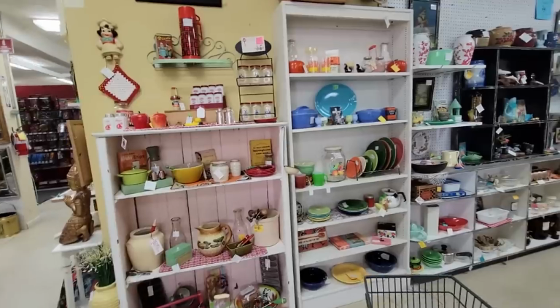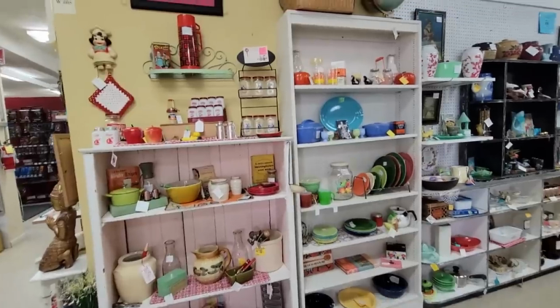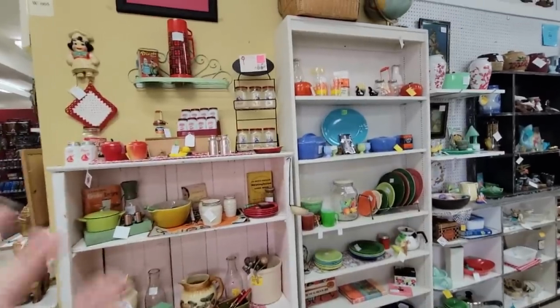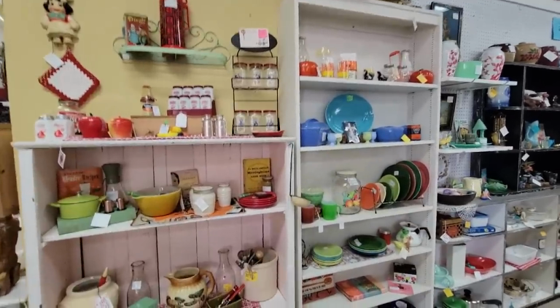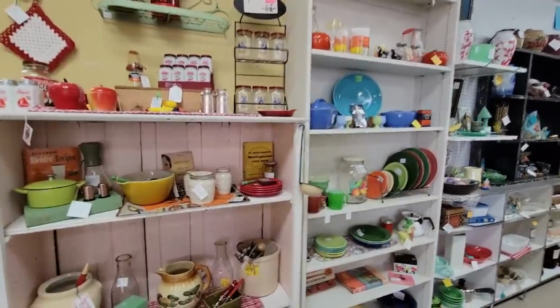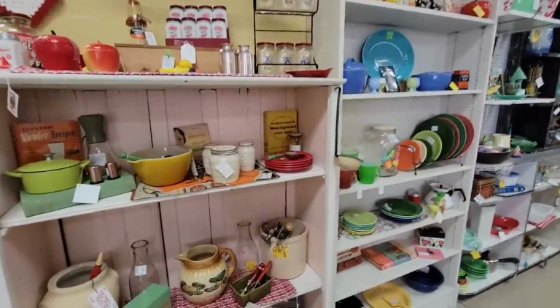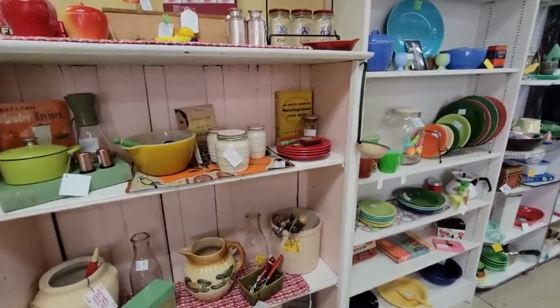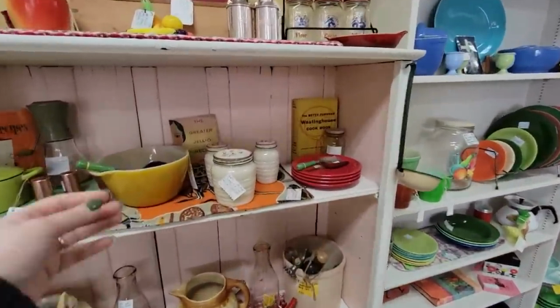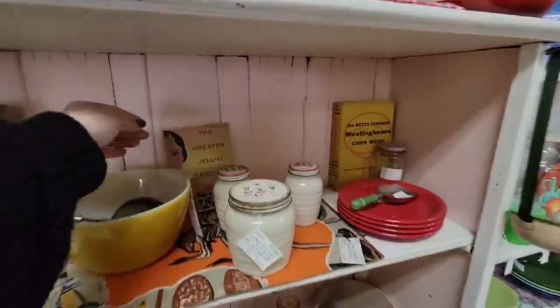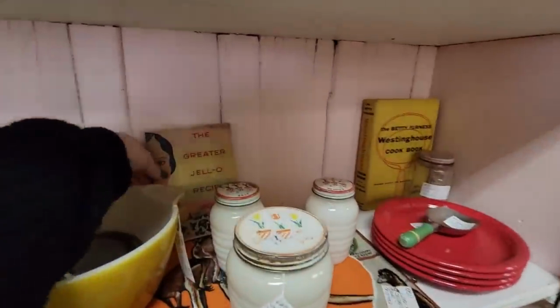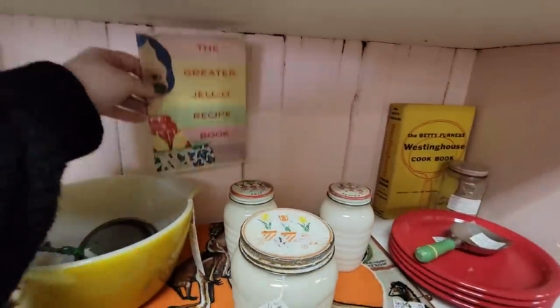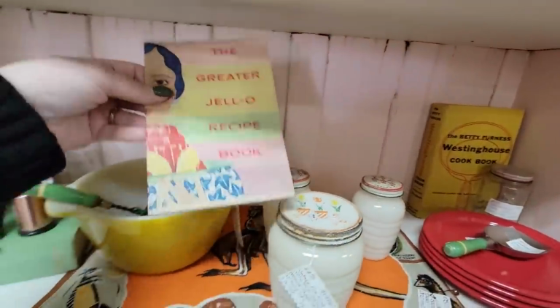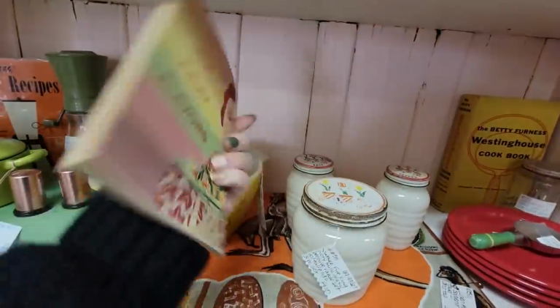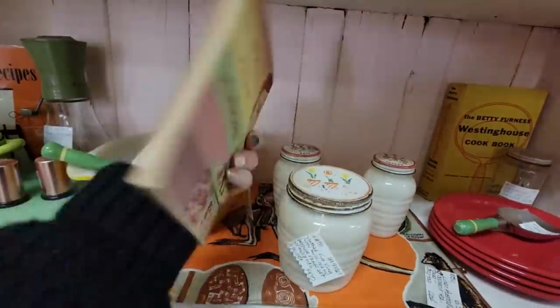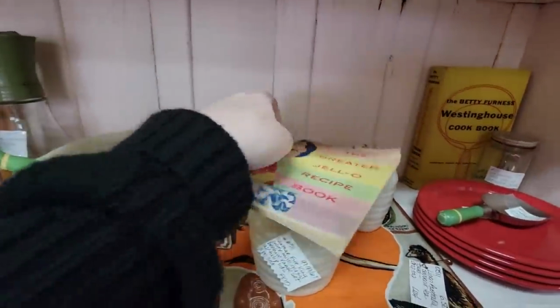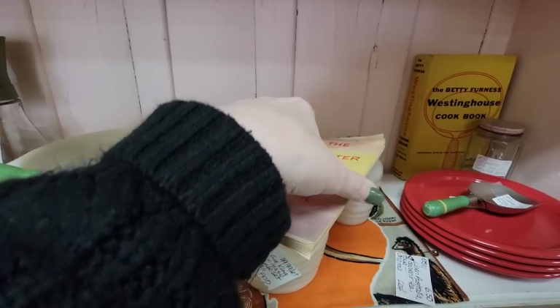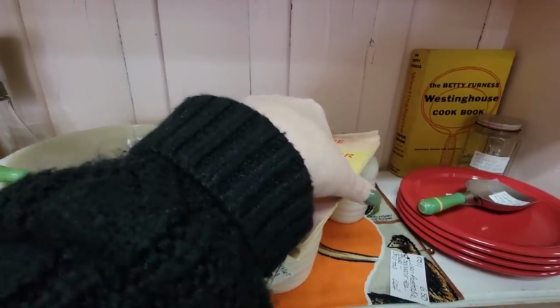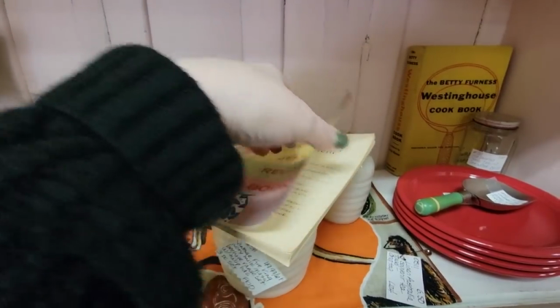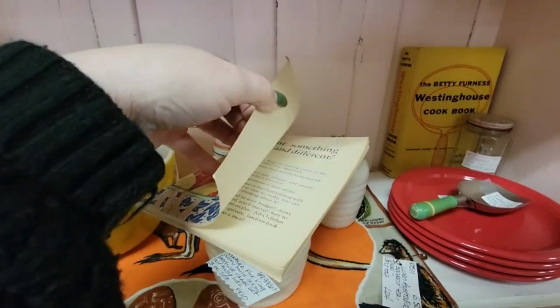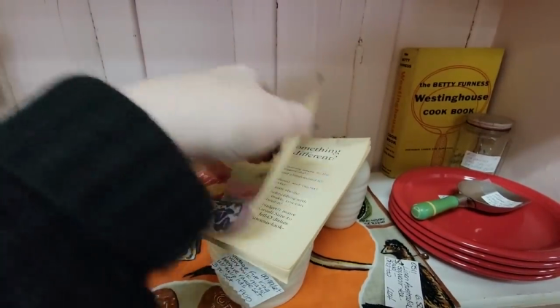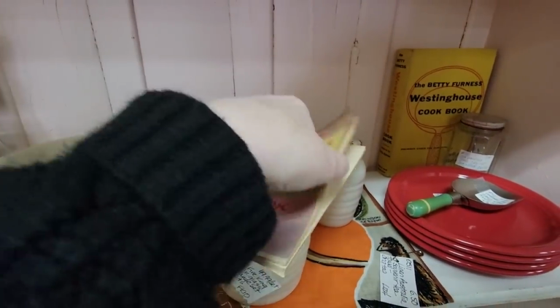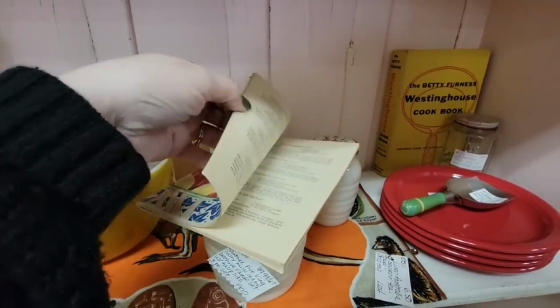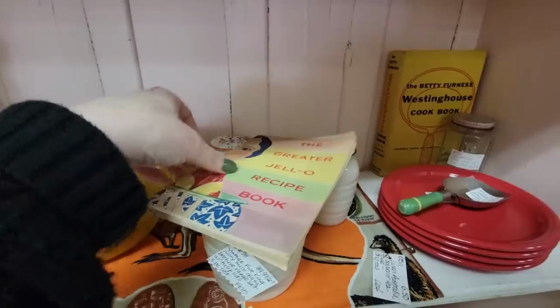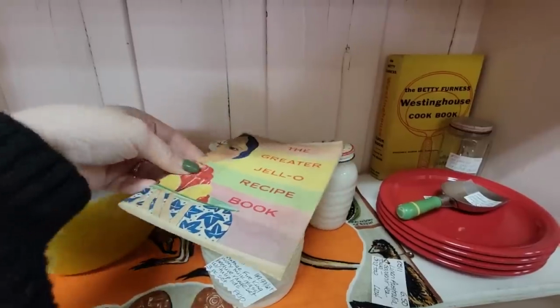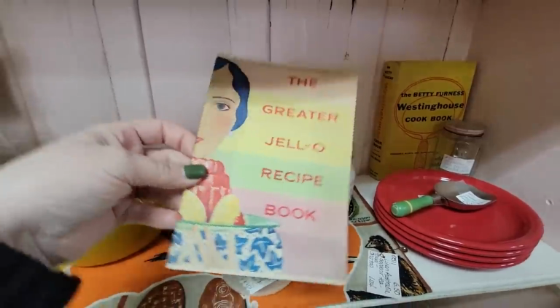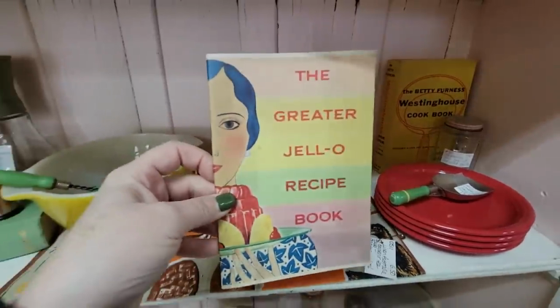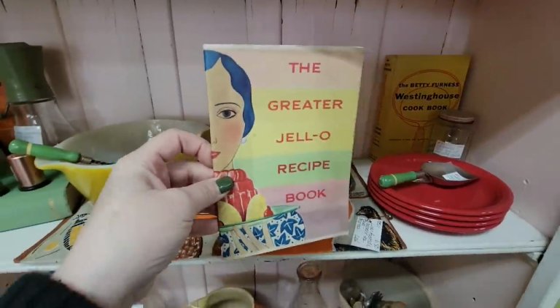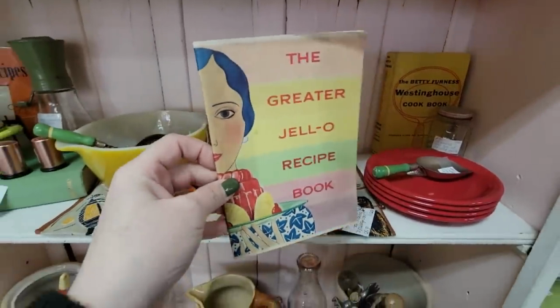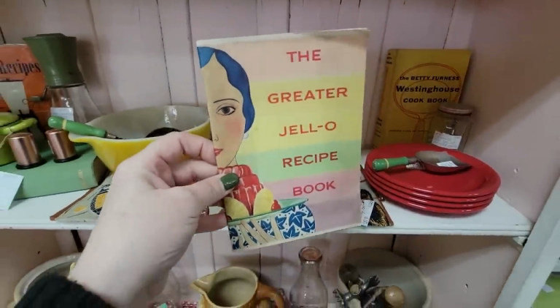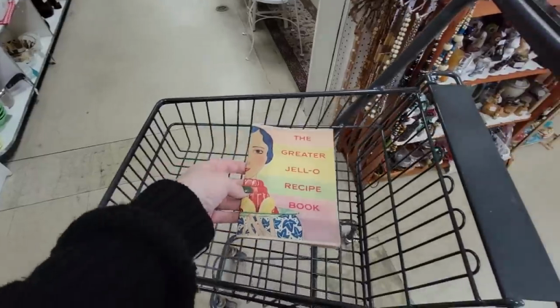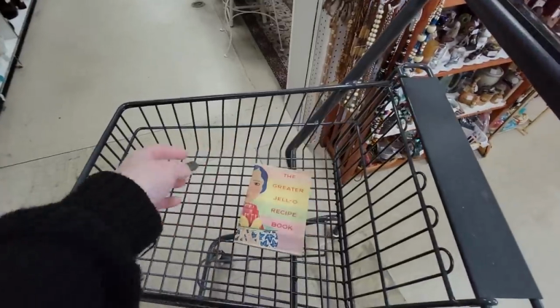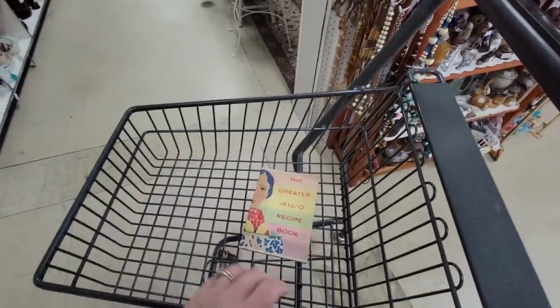I love this section. The Greater Jell-O Recipe Book — how much is this? $4.50. I might have to get that. I like the colors on it. That's the first thing we put in our cart.